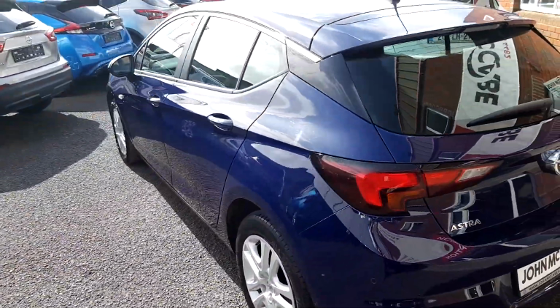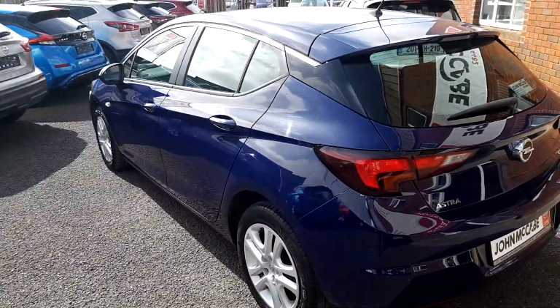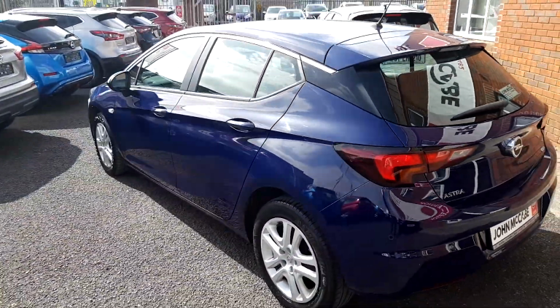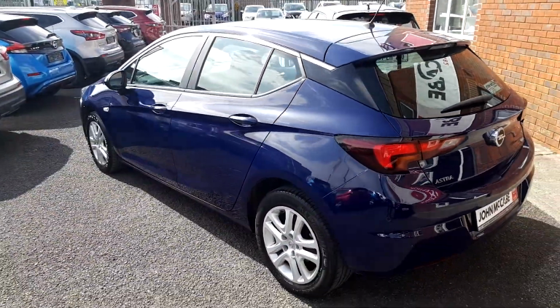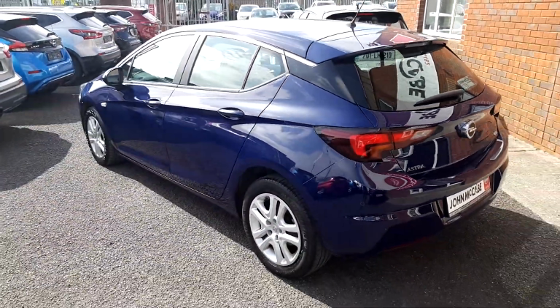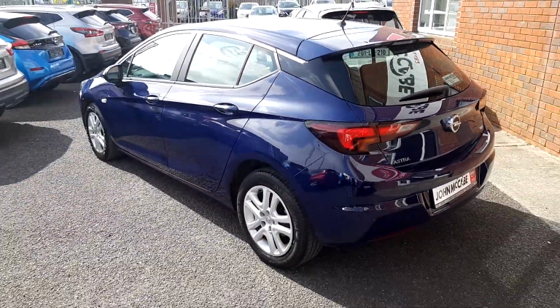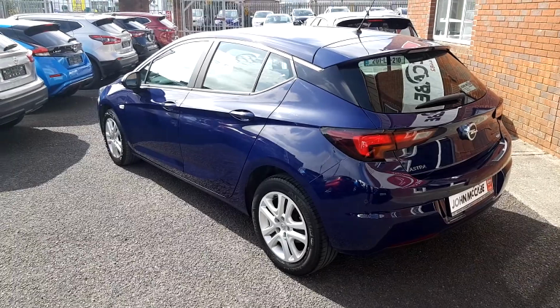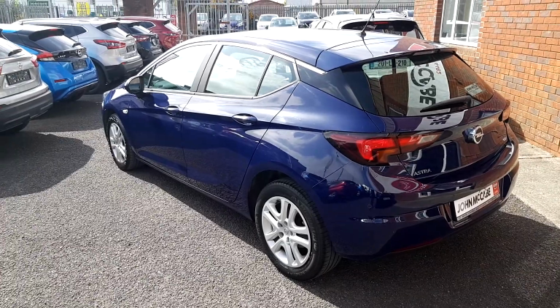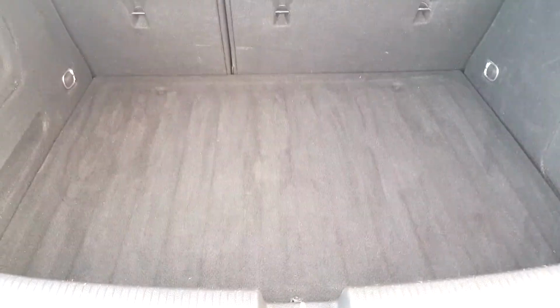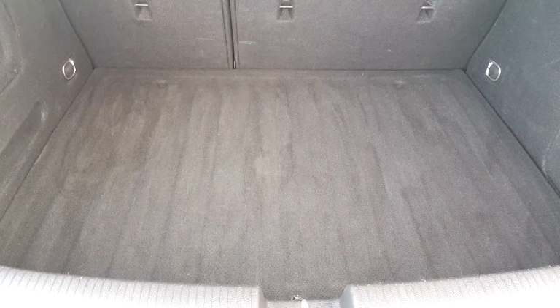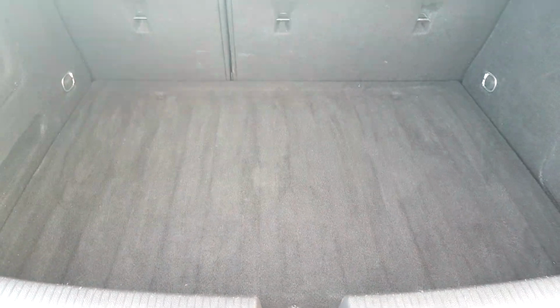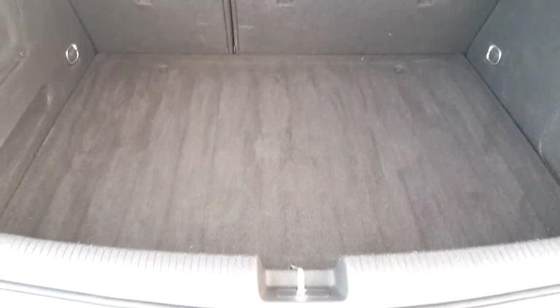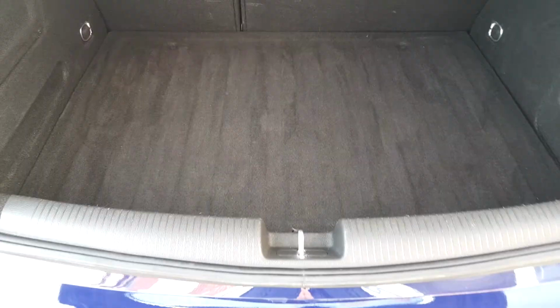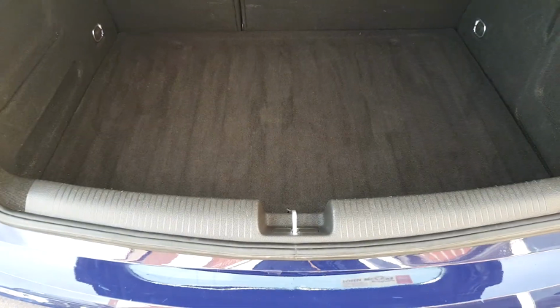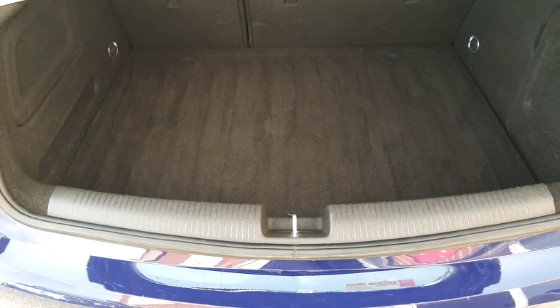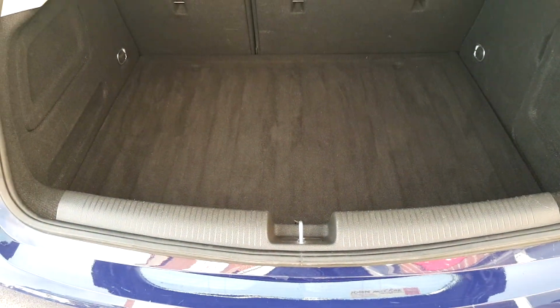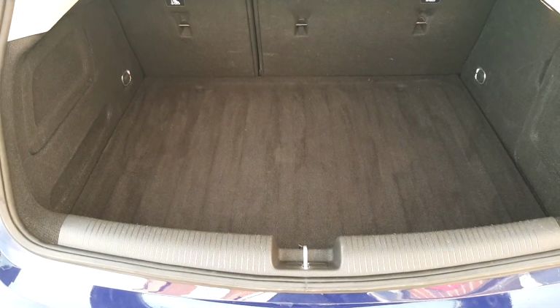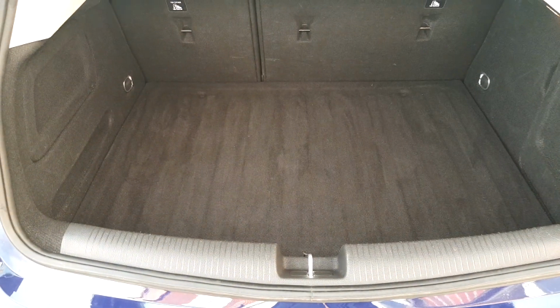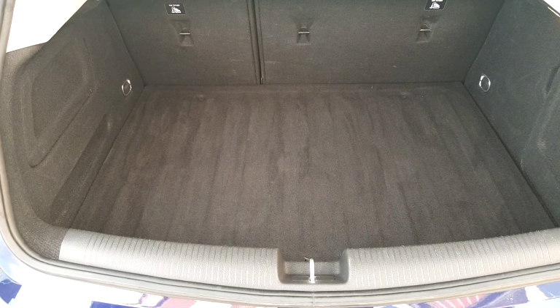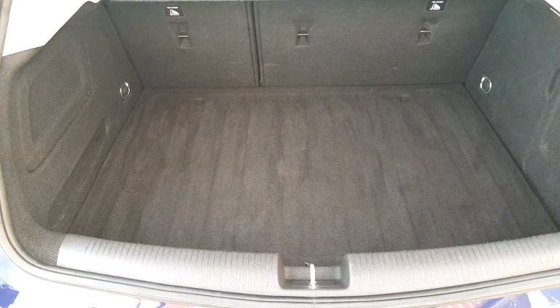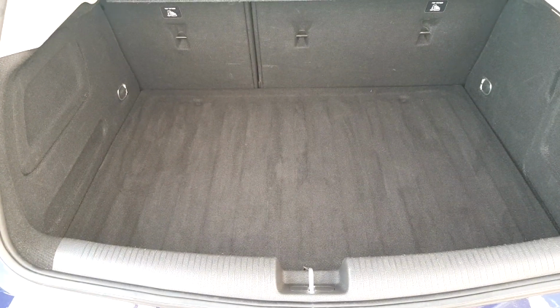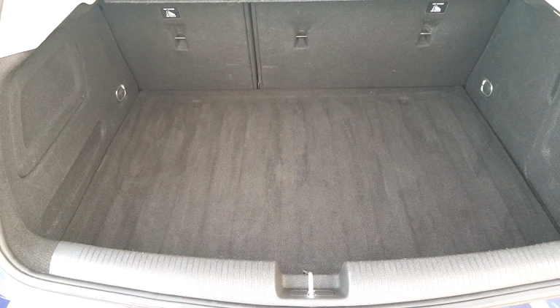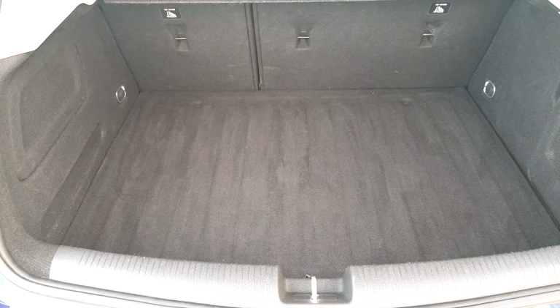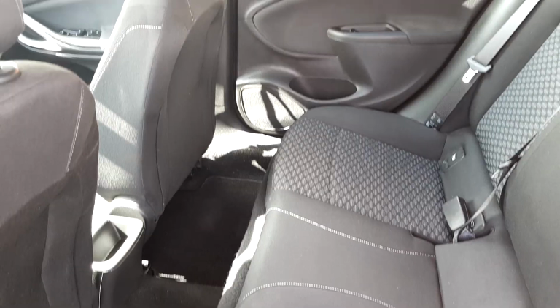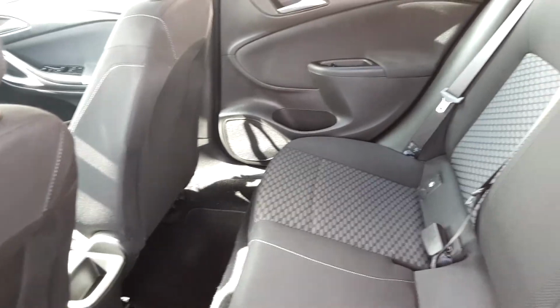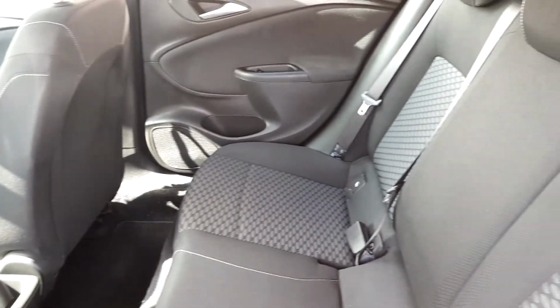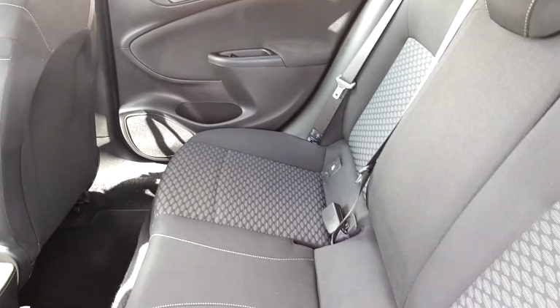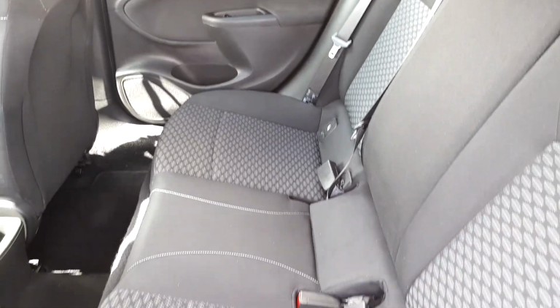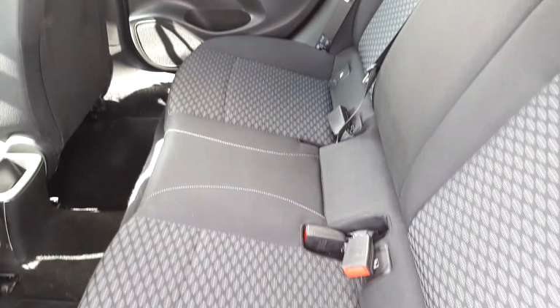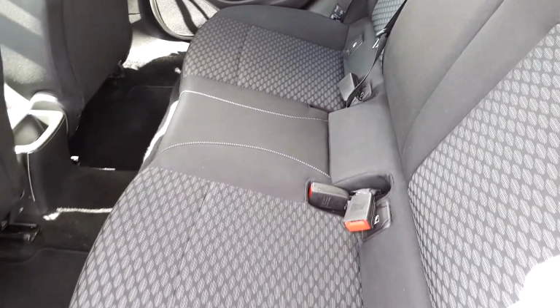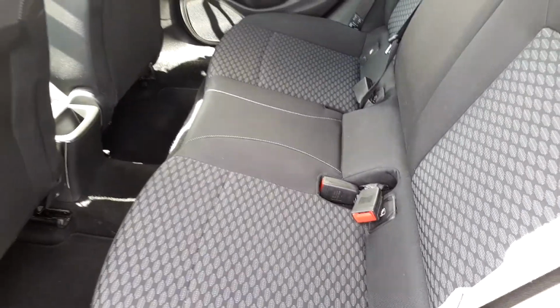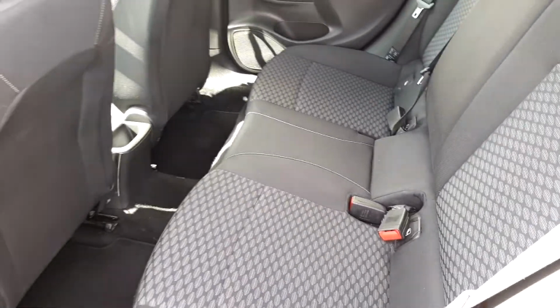So we'll go through some of the spec as we get inside. There's a great size boot on the Opel Astra. Going in to have a look at the rear now — great leg room, and you can see an absolutely spotless interior.